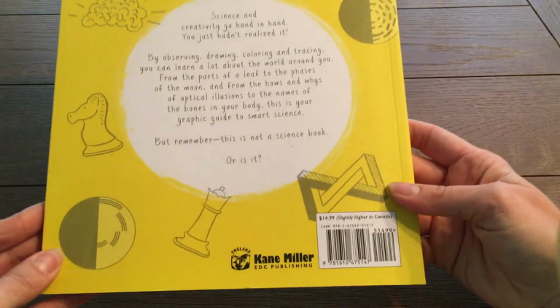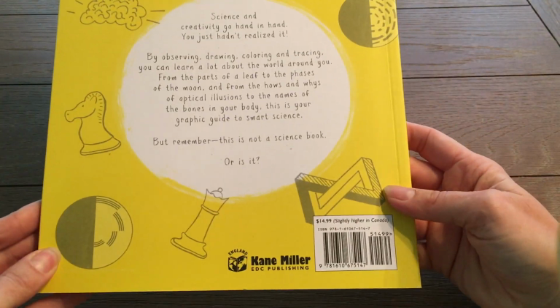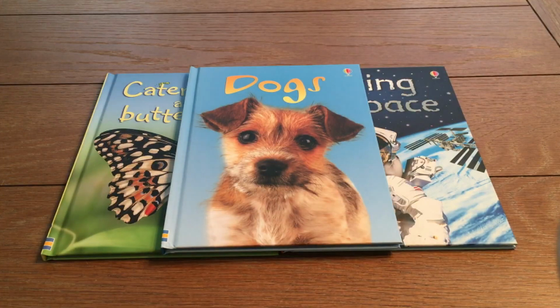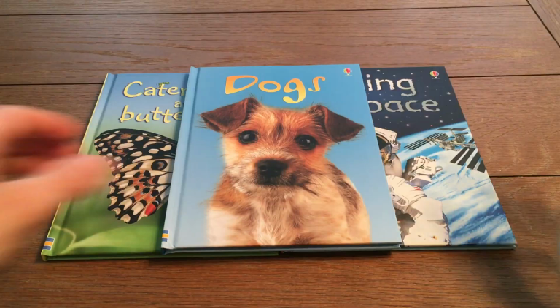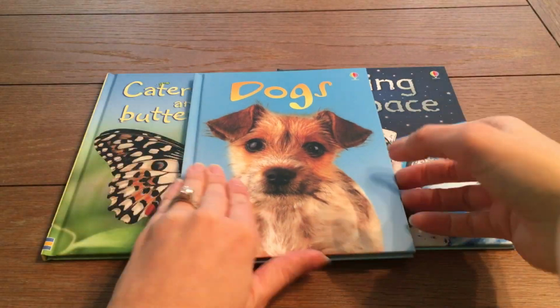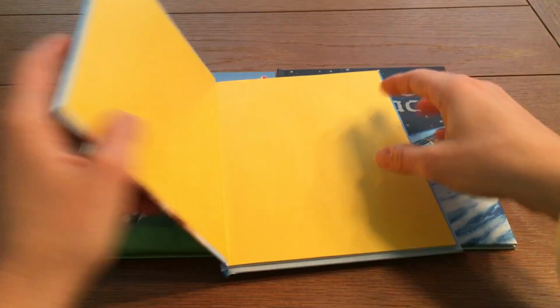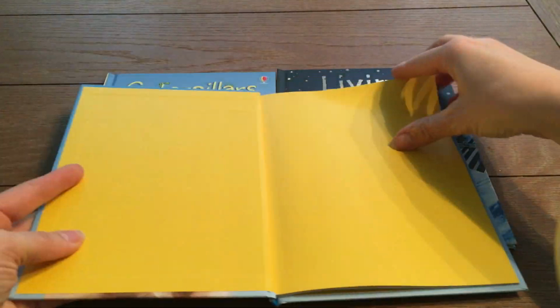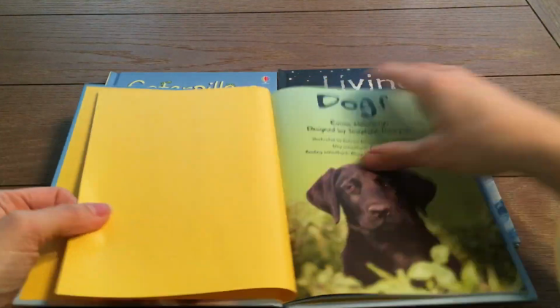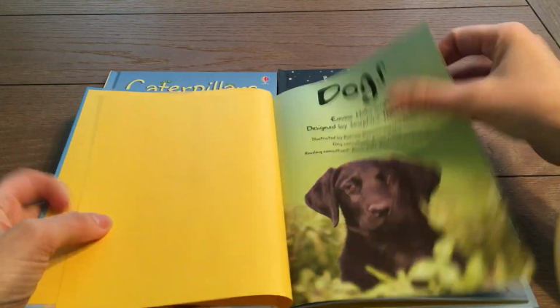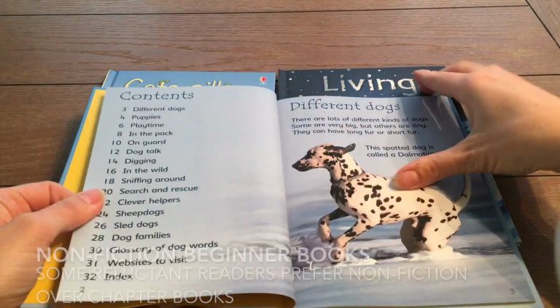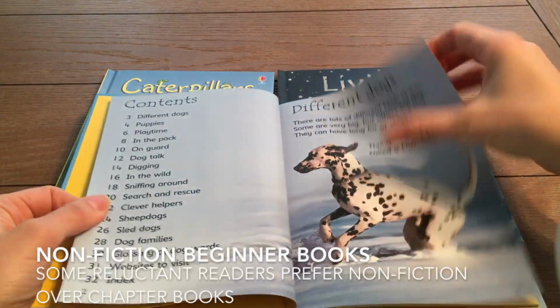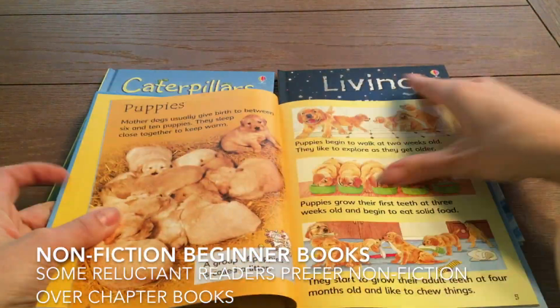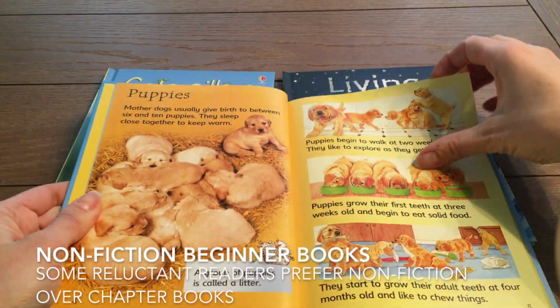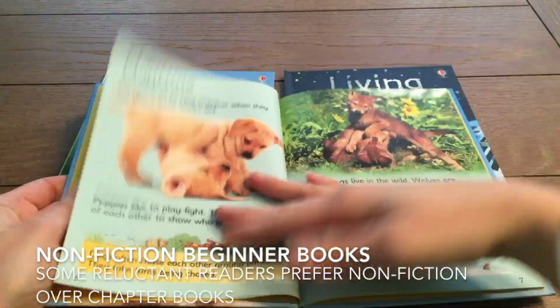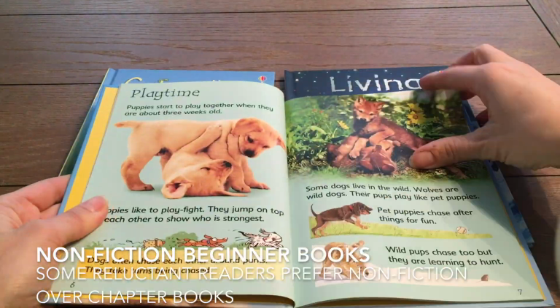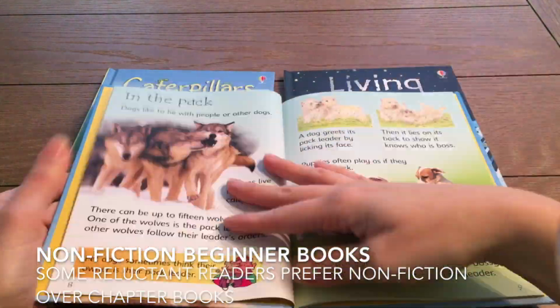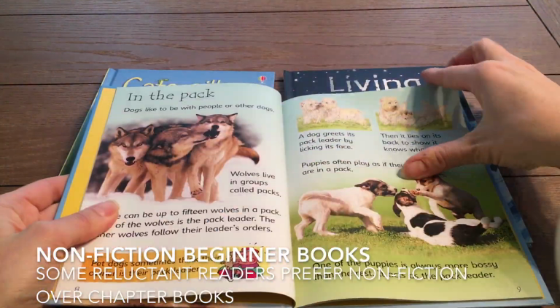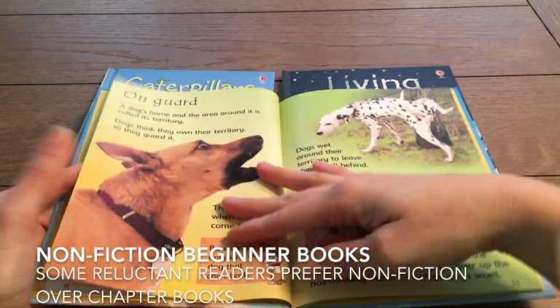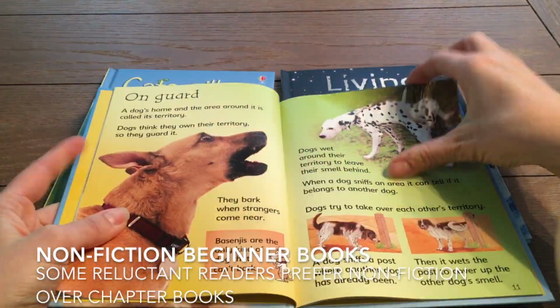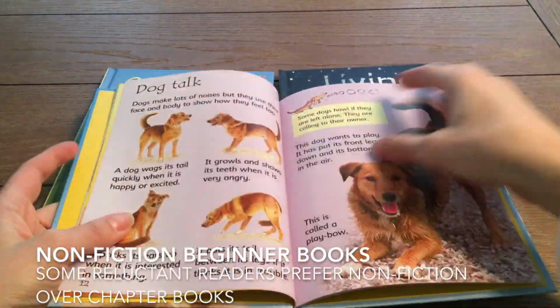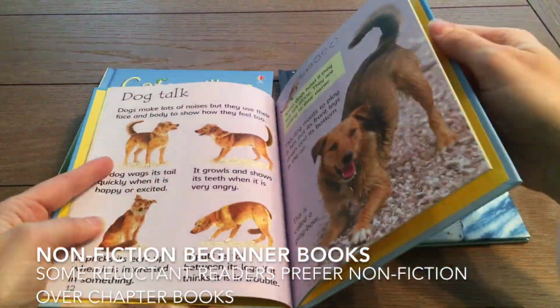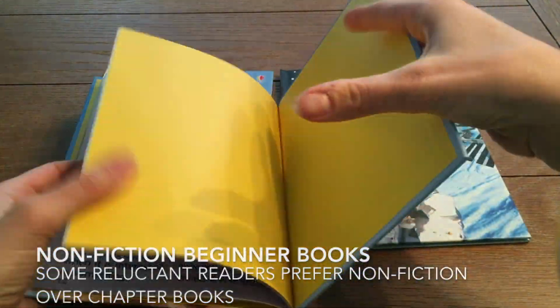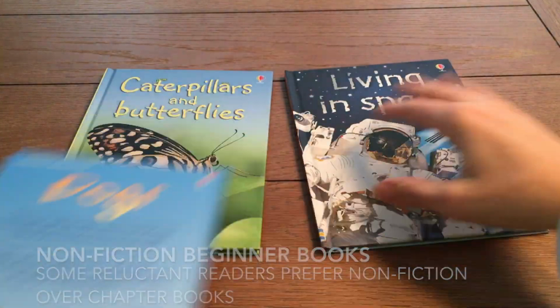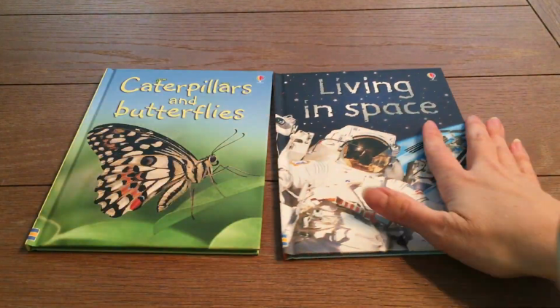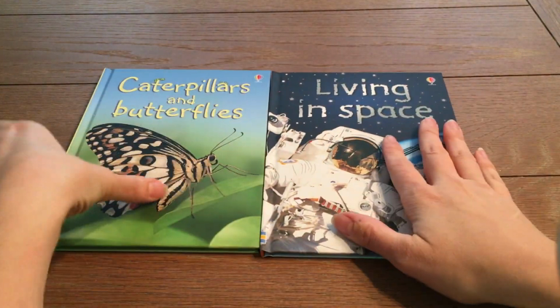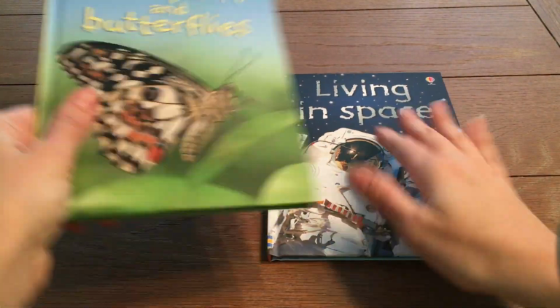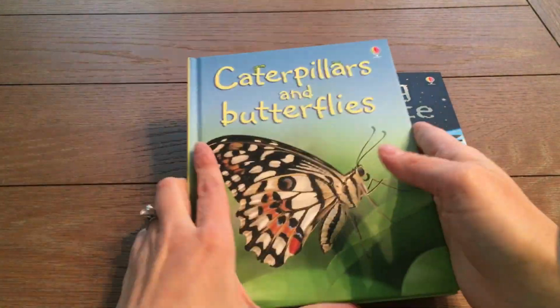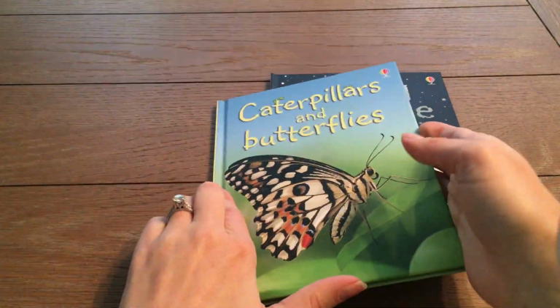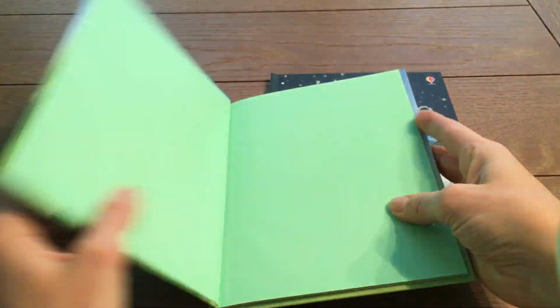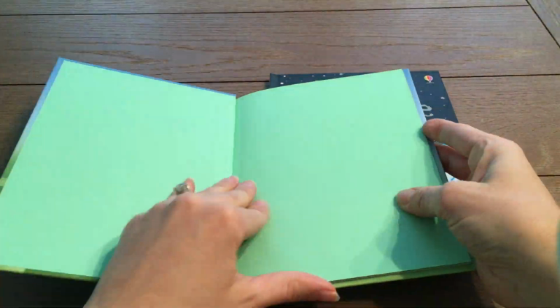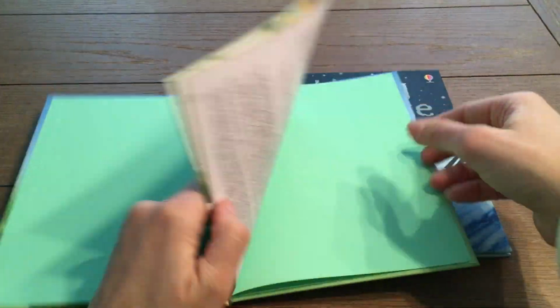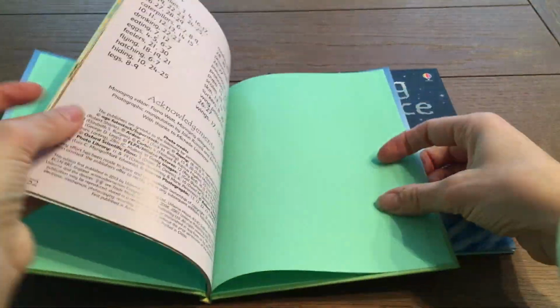Our non-fiction beginner series has easy to read text, amazing photographs, and step-by-step visual explanations for your young readers.